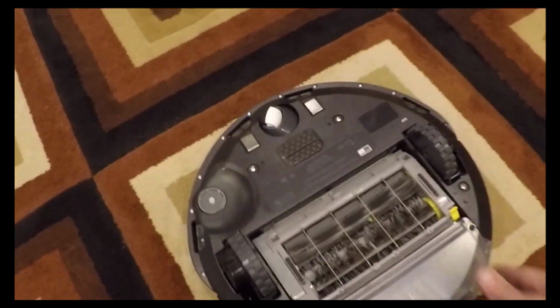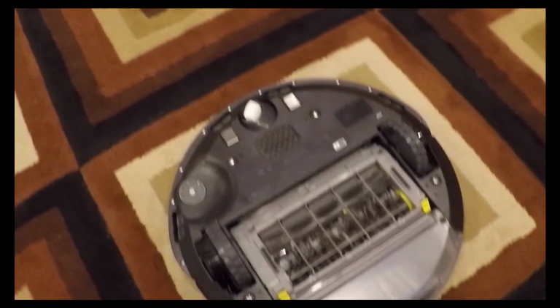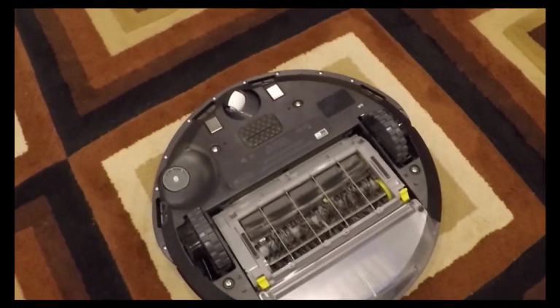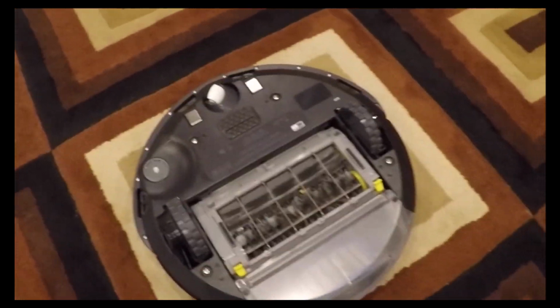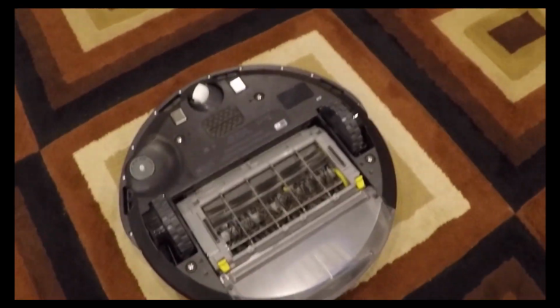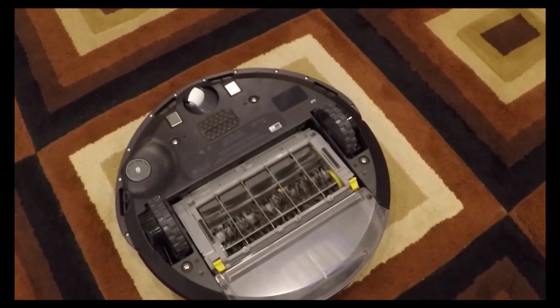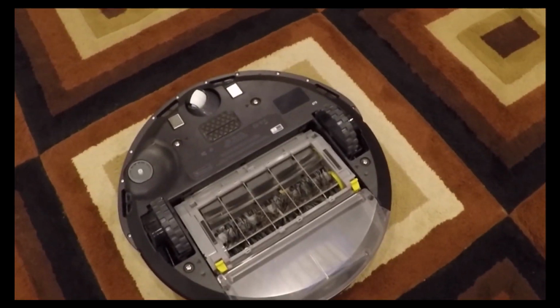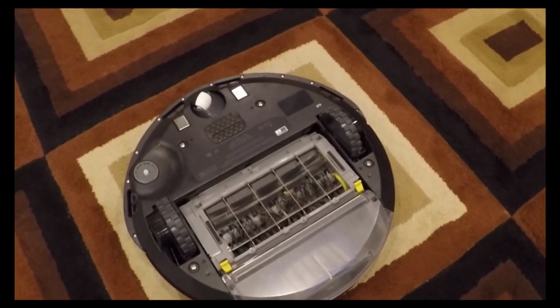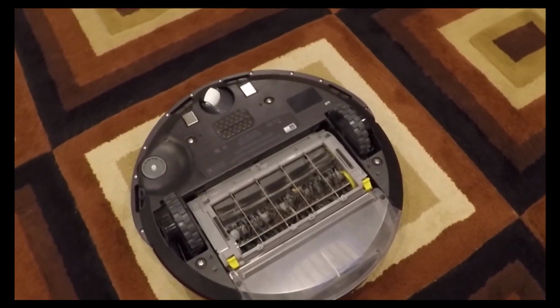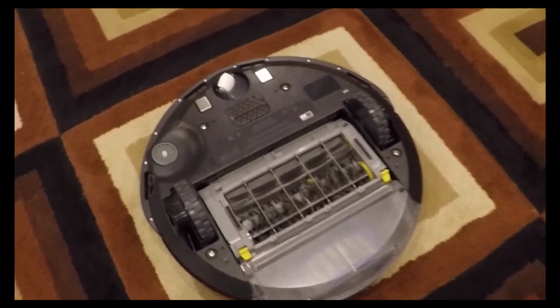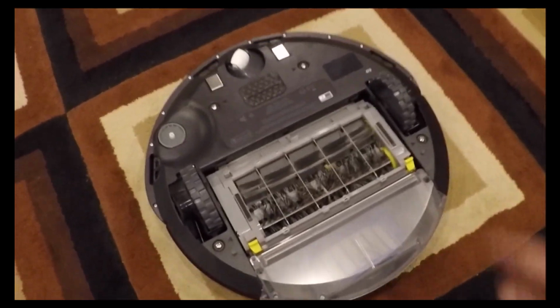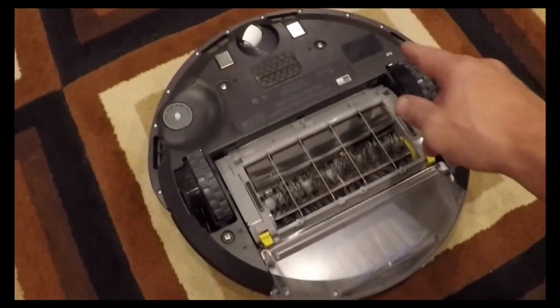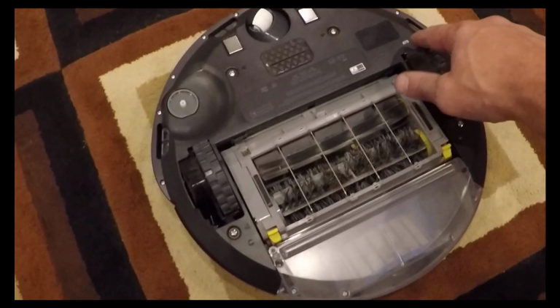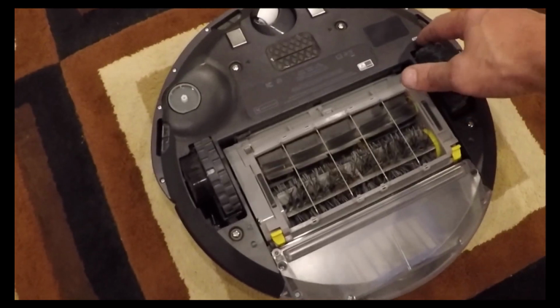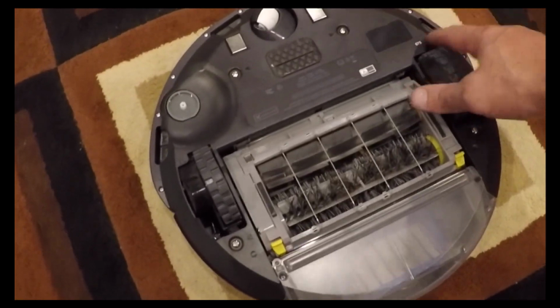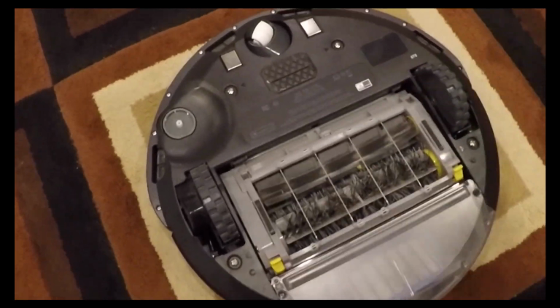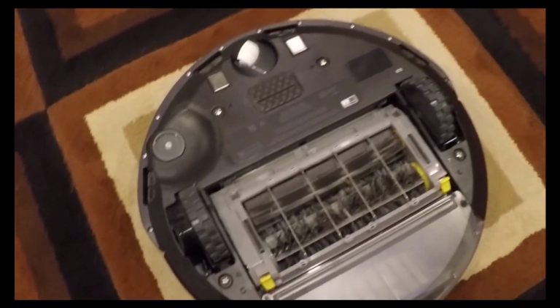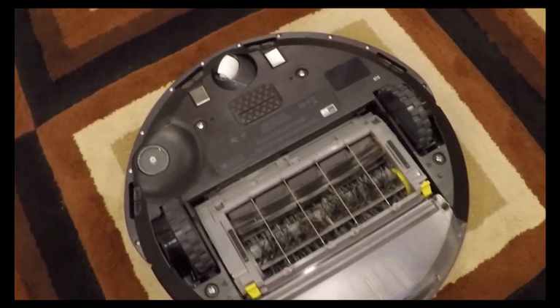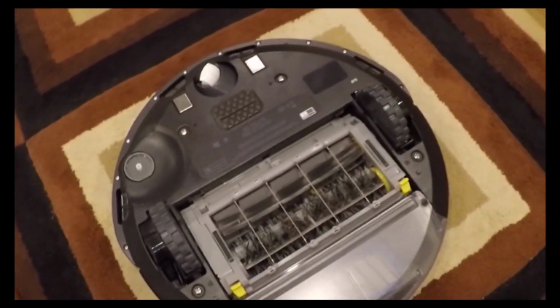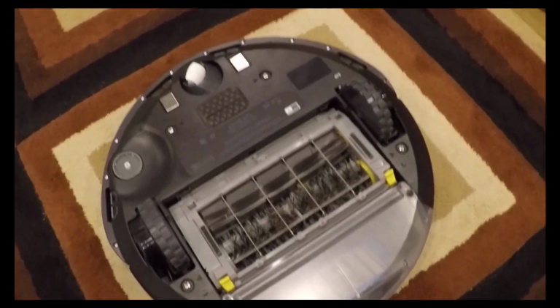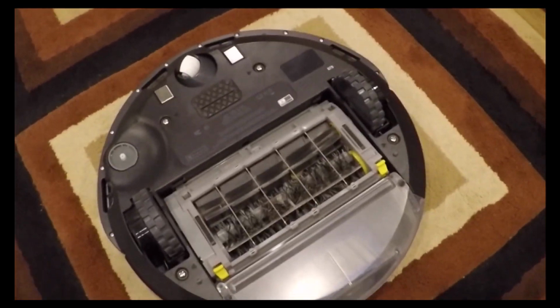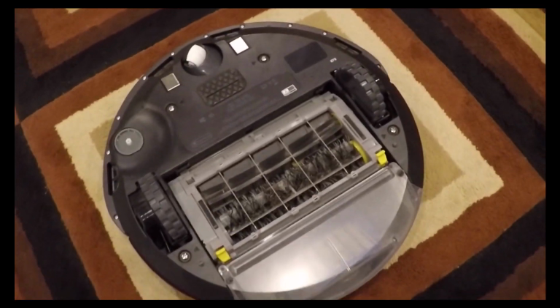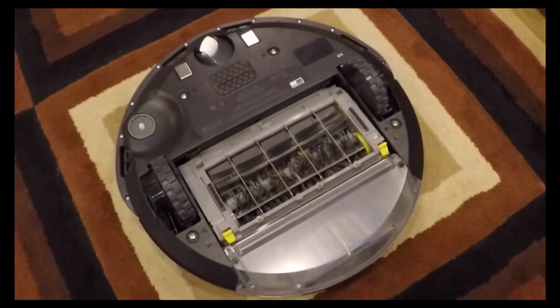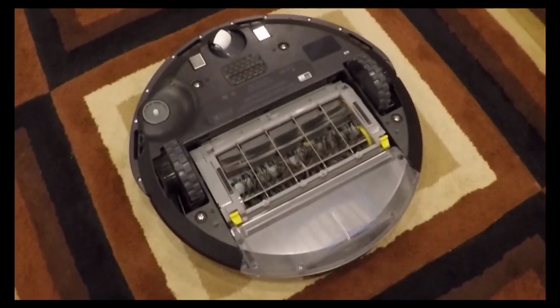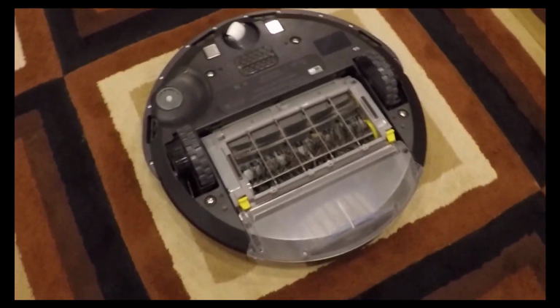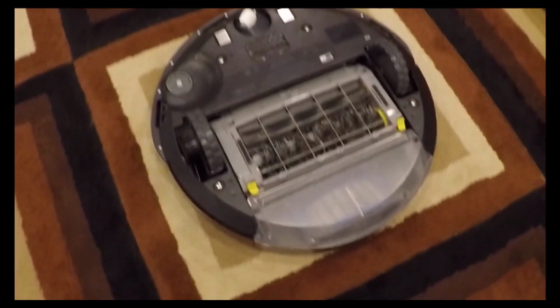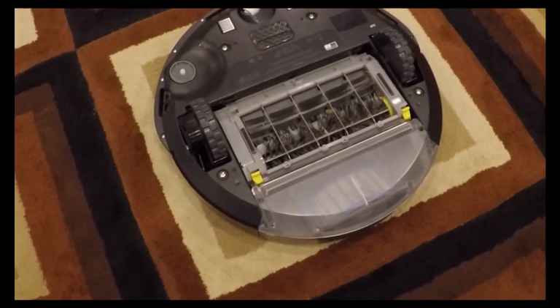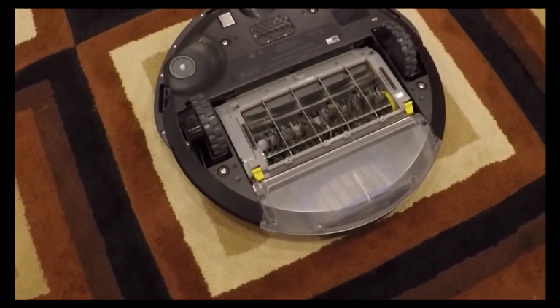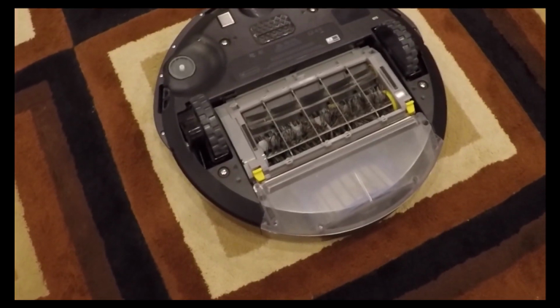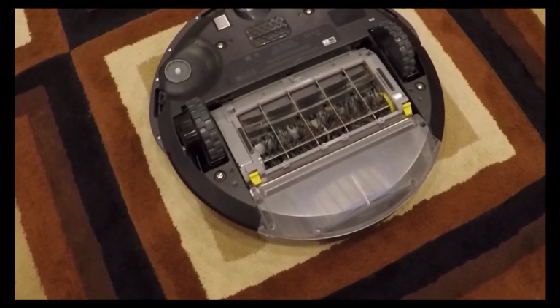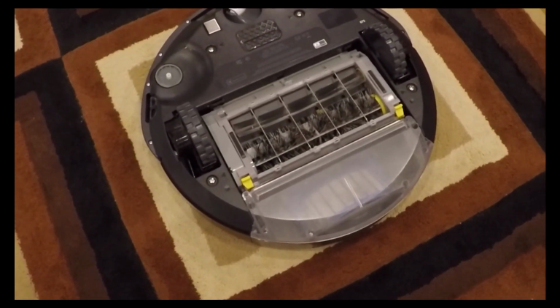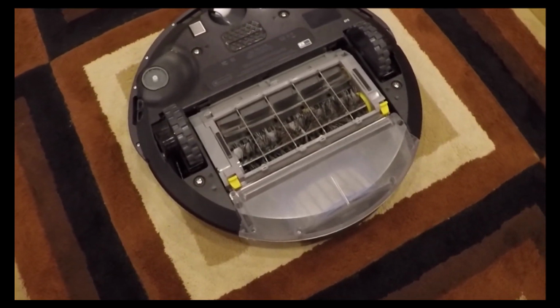So this is one of Roomba's newest units, a 675 — I think it just came out this year. Great unit at a great price point.